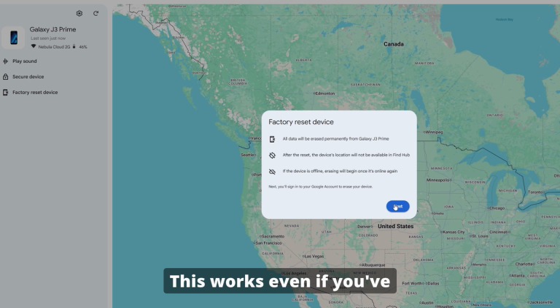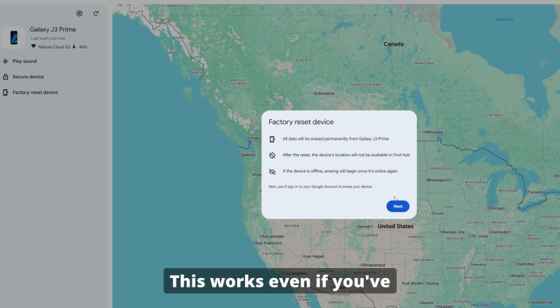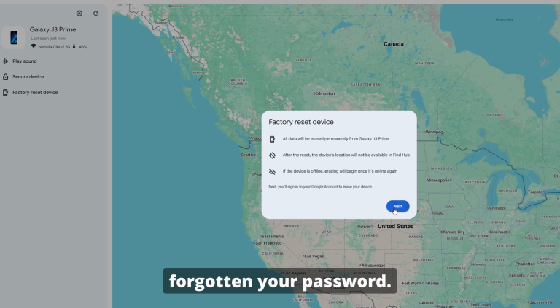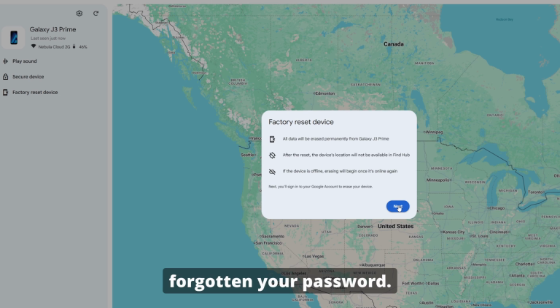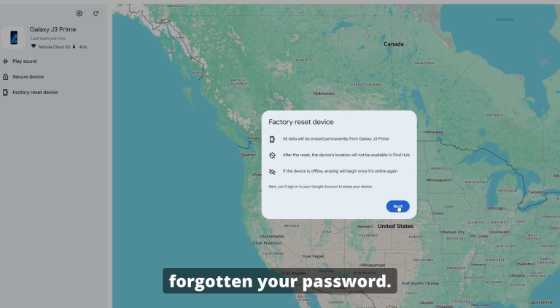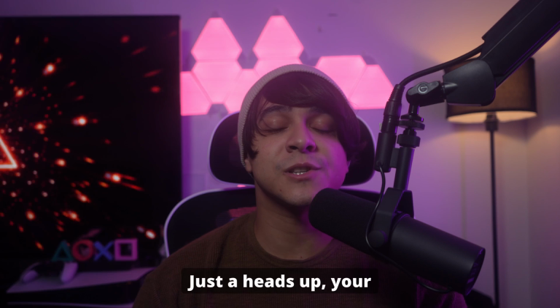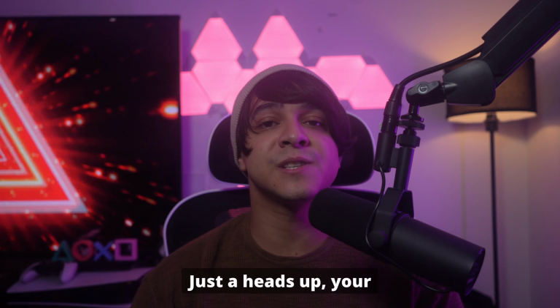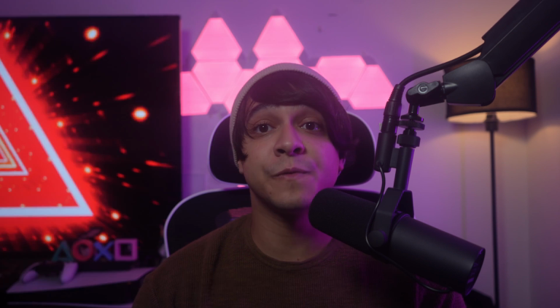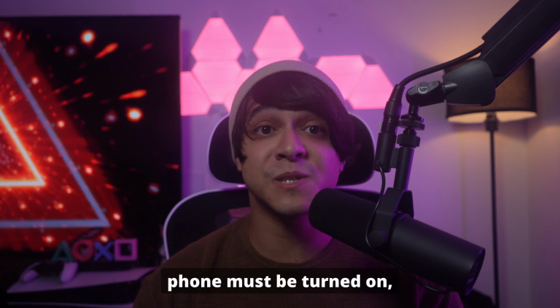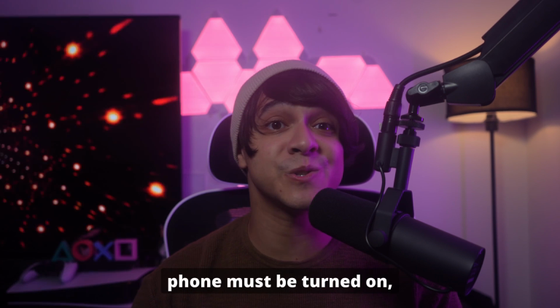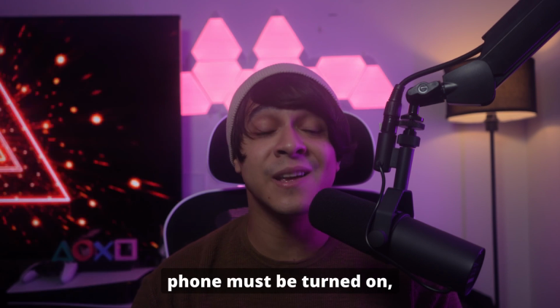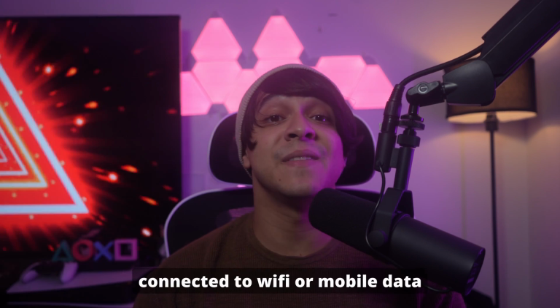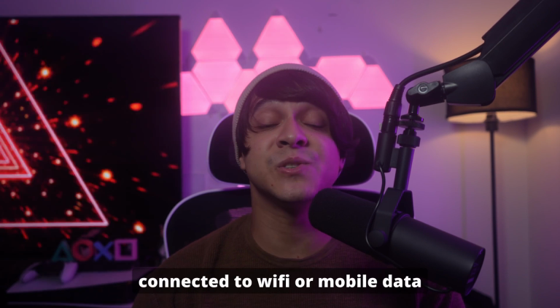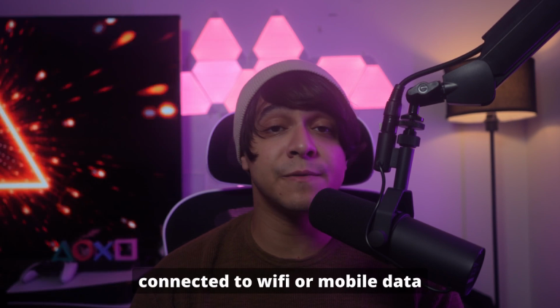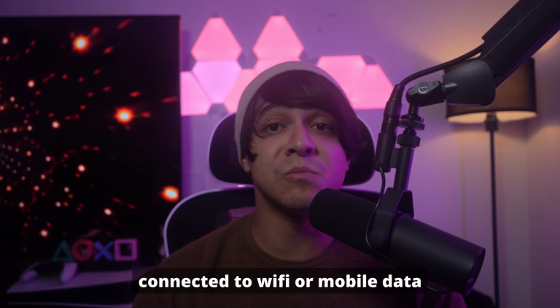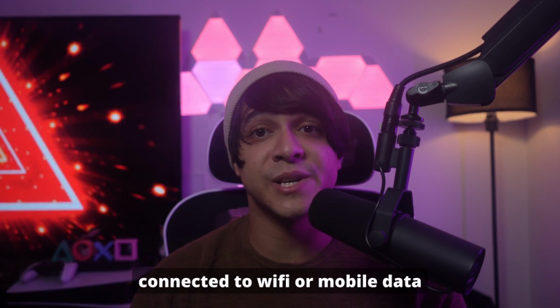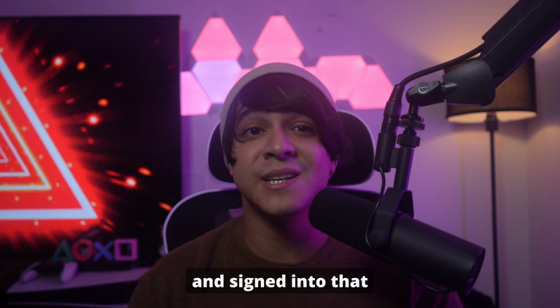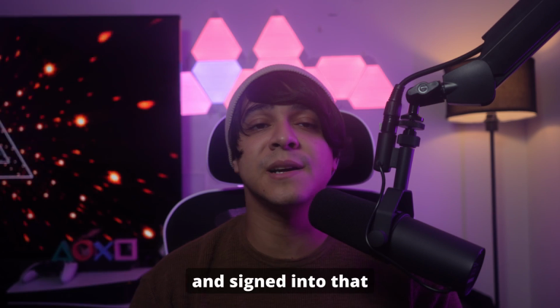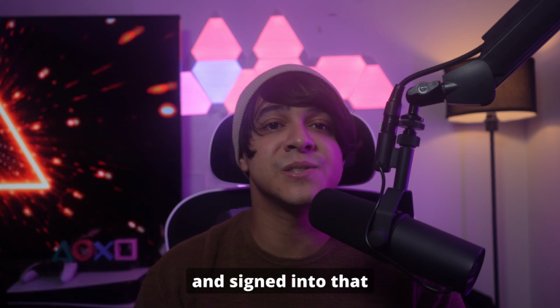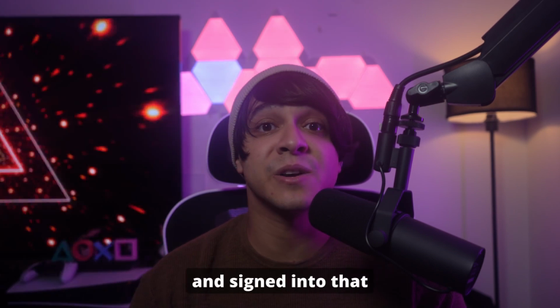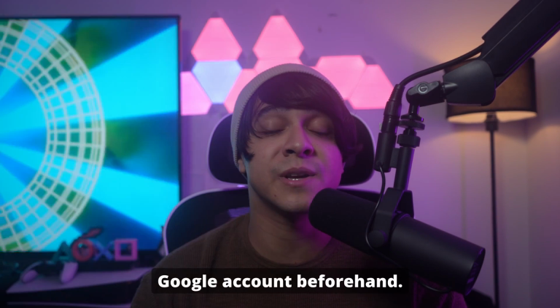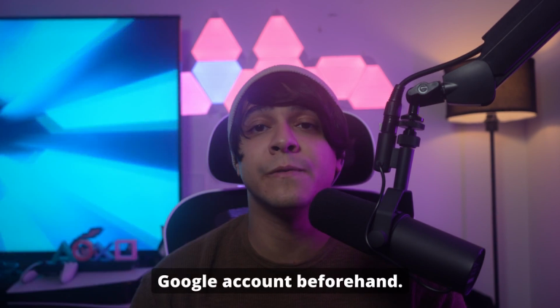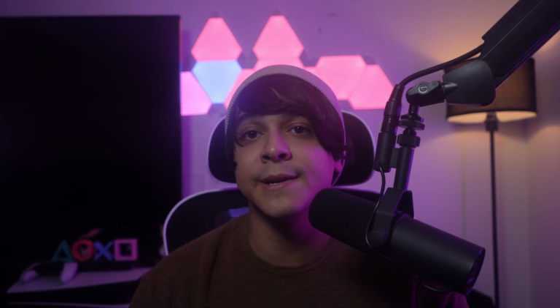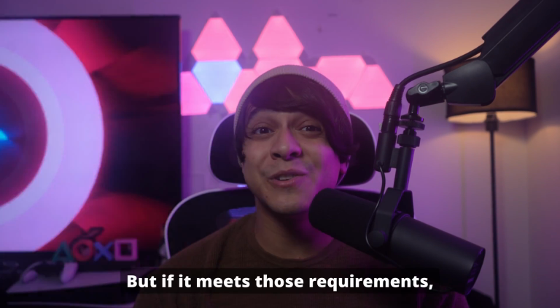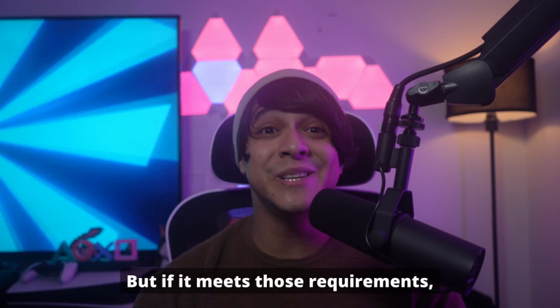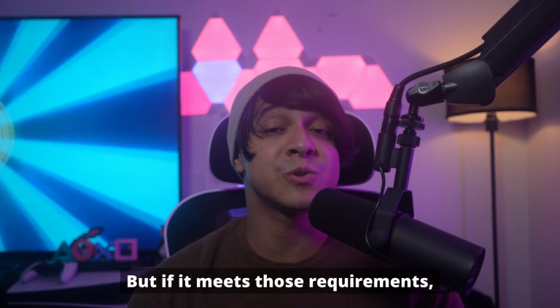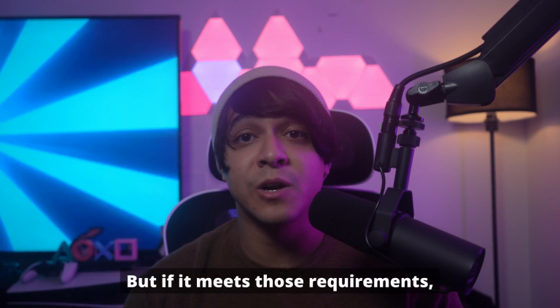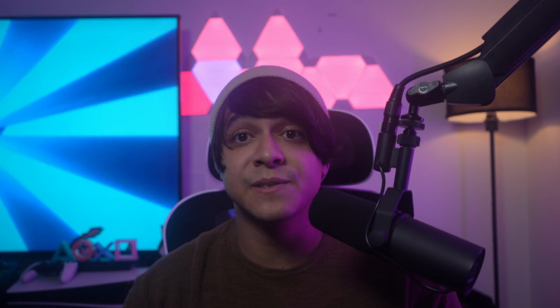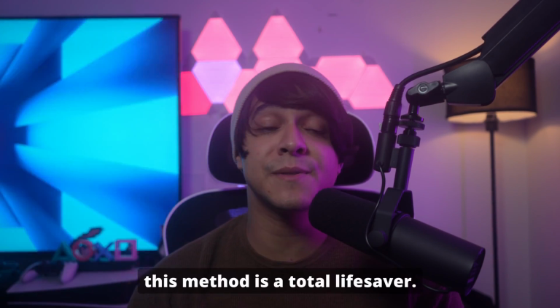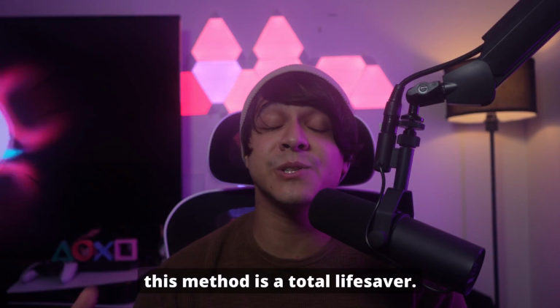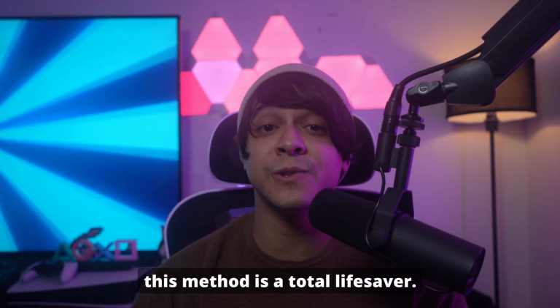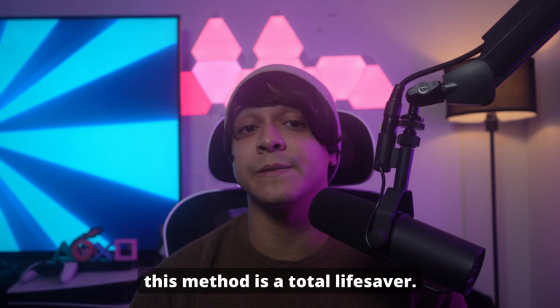This works even if you've forgotten your password. Just a heads up — your phone must be turned on, connected to Wi-Fi or mobile data, and signed into that Google account beforehand. But if it meets those requirements, this method is a total lifesaver.